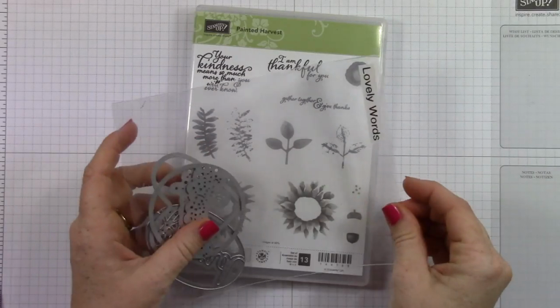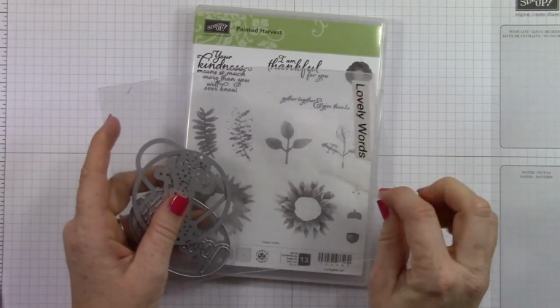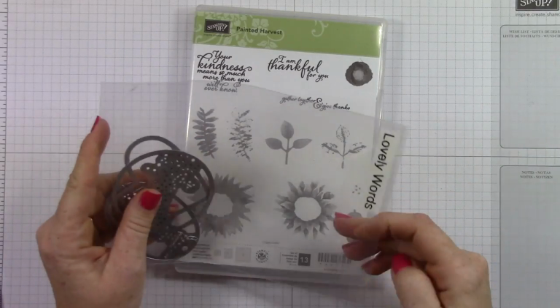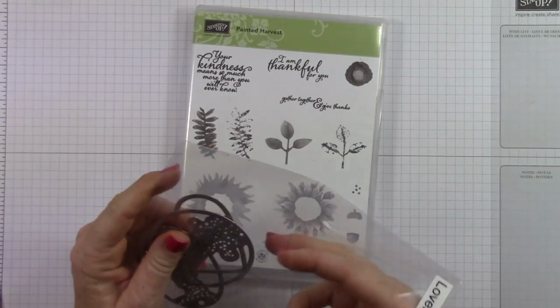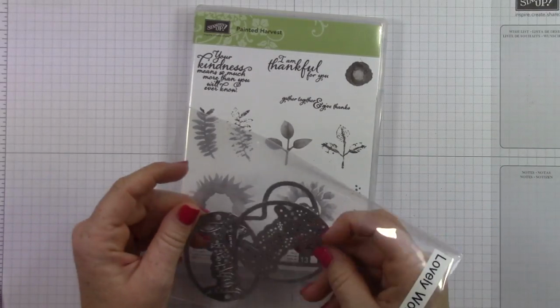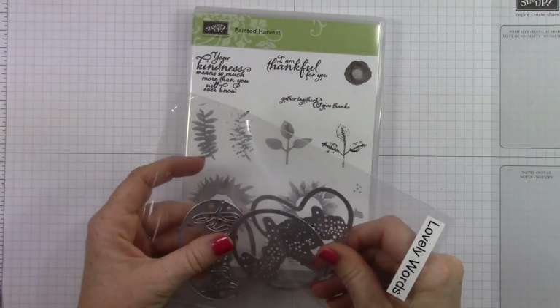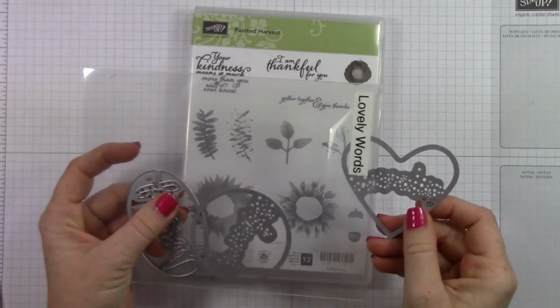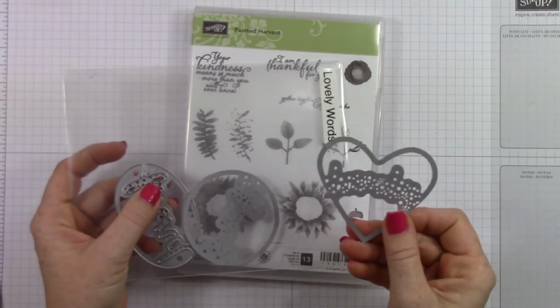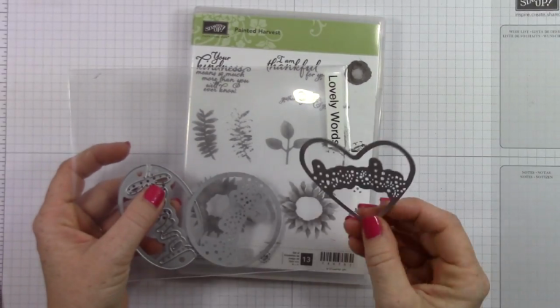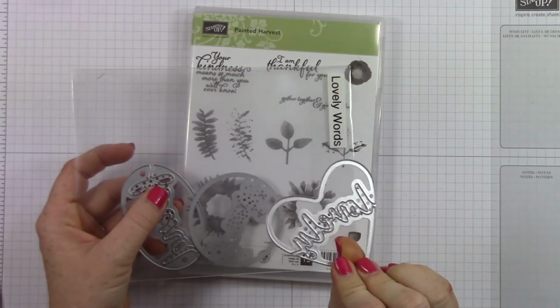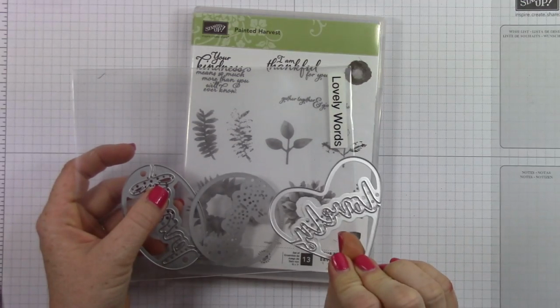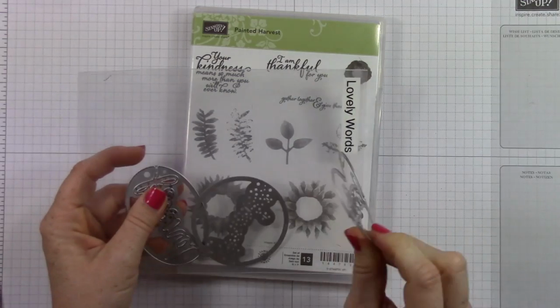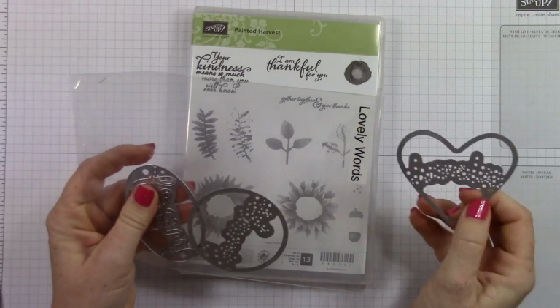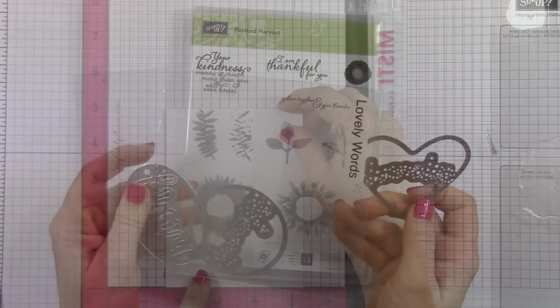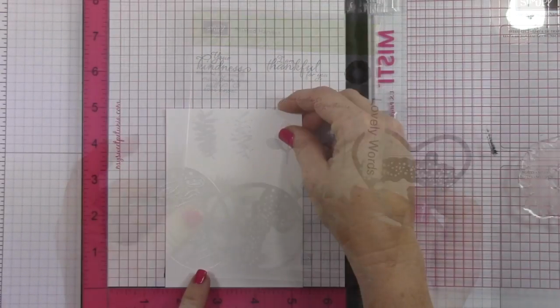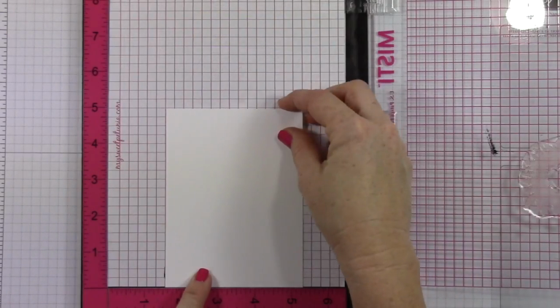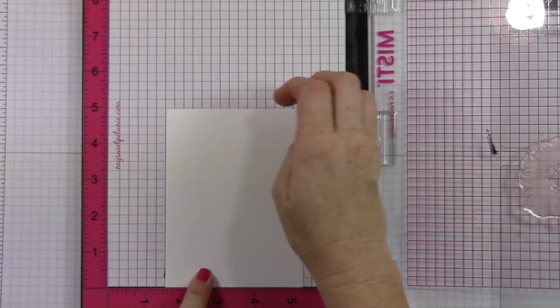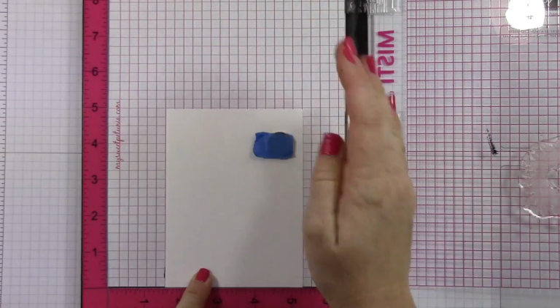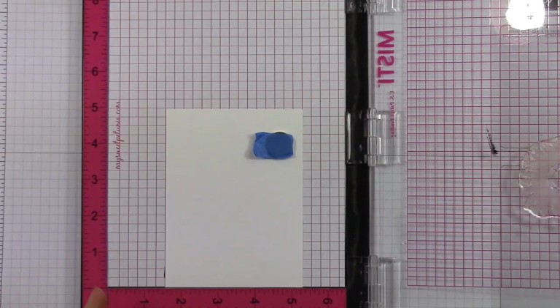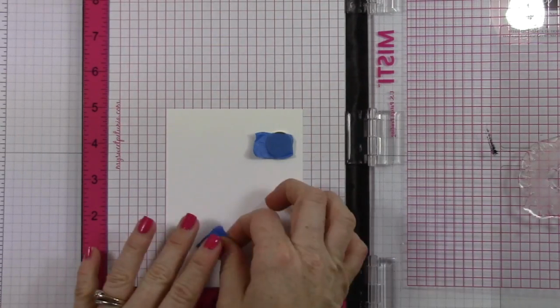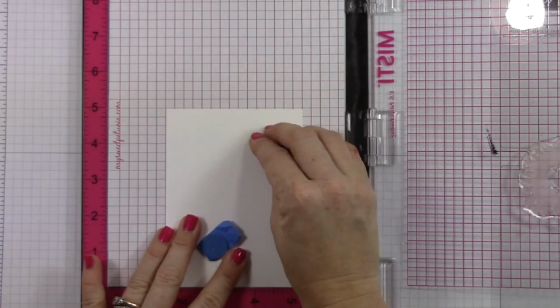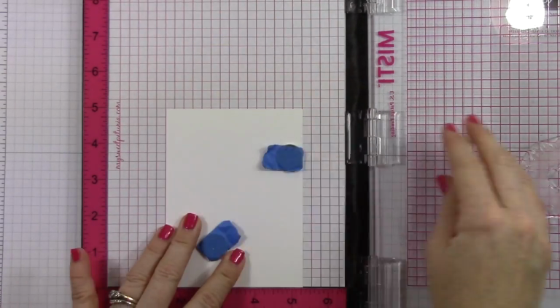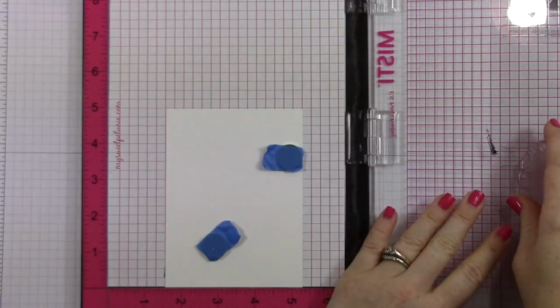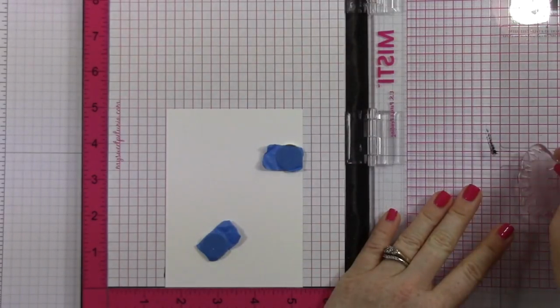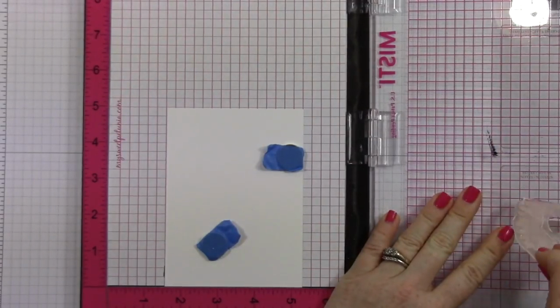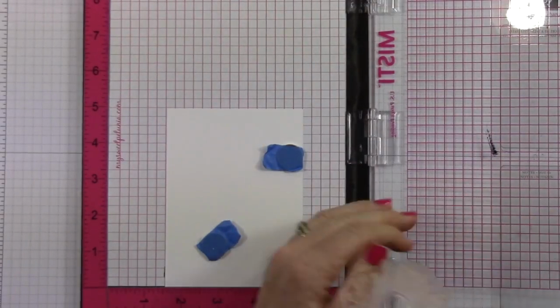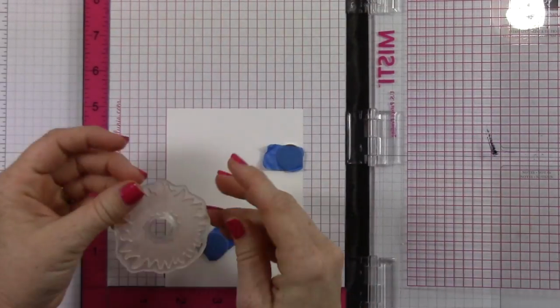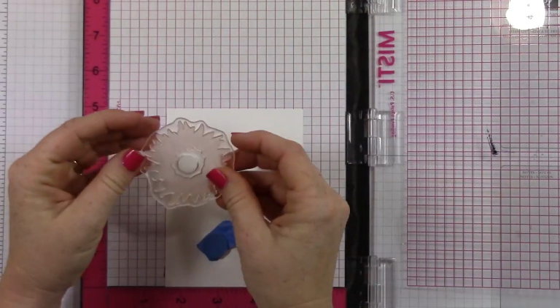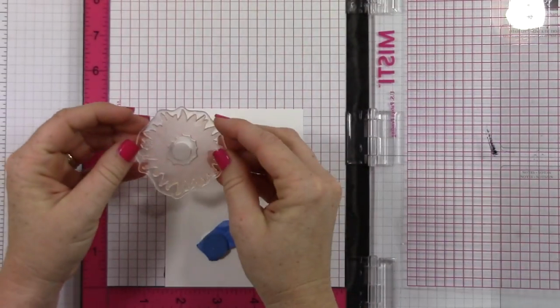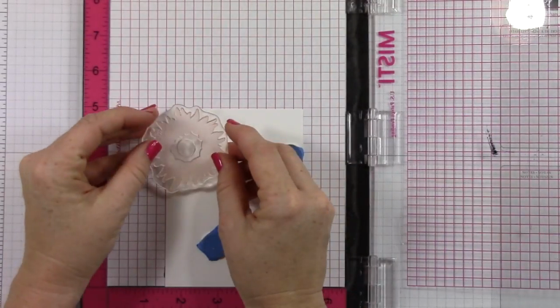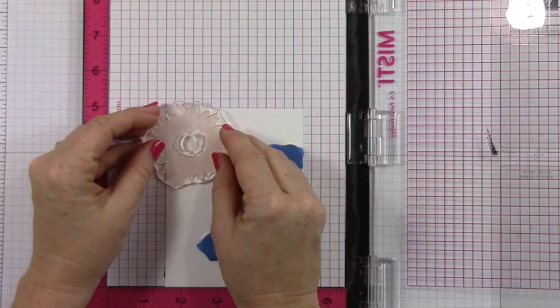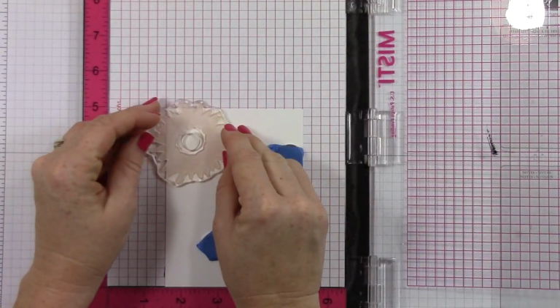I'm using the Lovely Words Framelits. These can be found in the annual catalog, and they have different words inside a shape, but I'm going to show you how to use those words today without the shape.